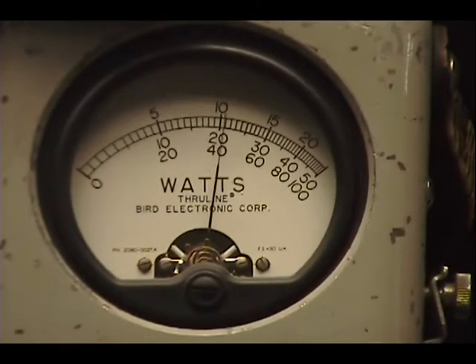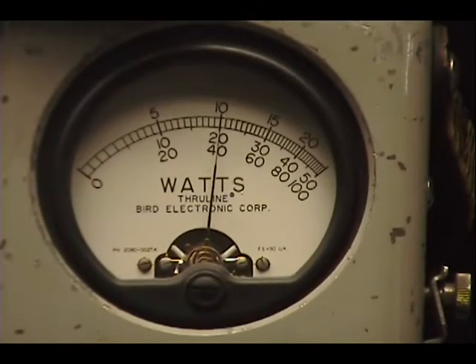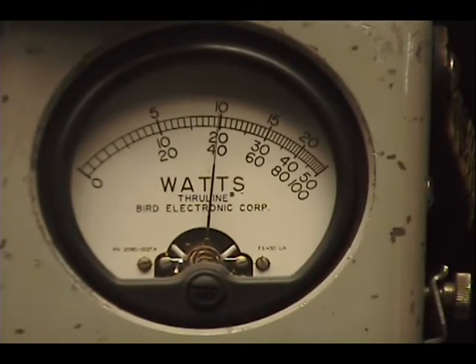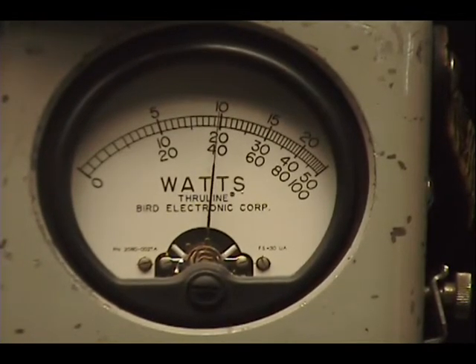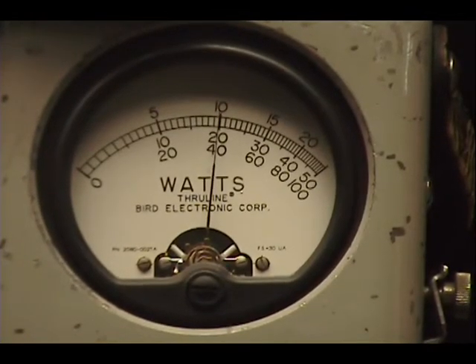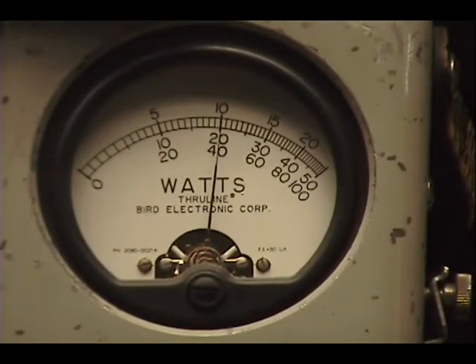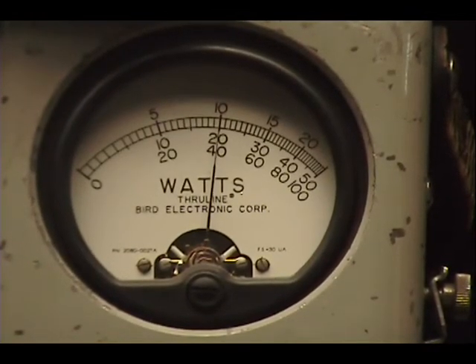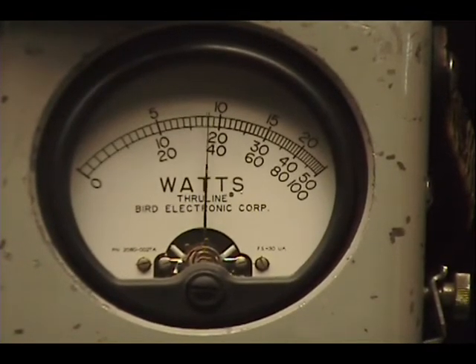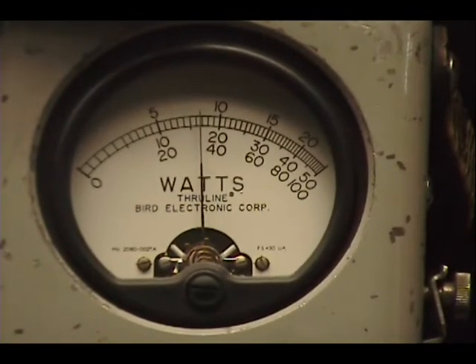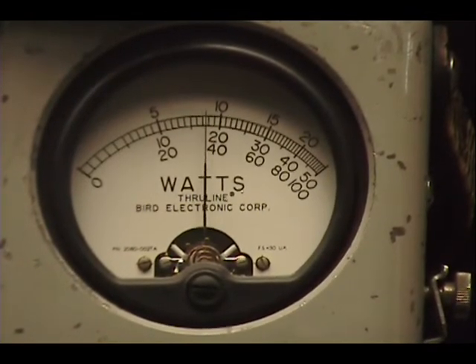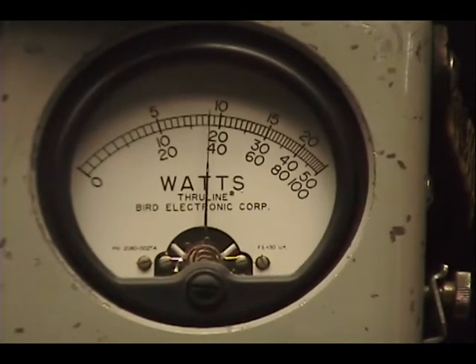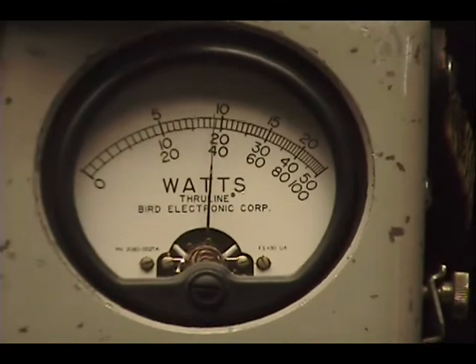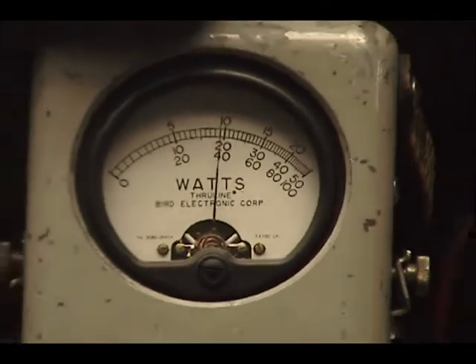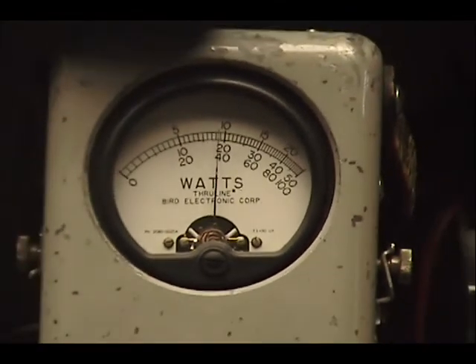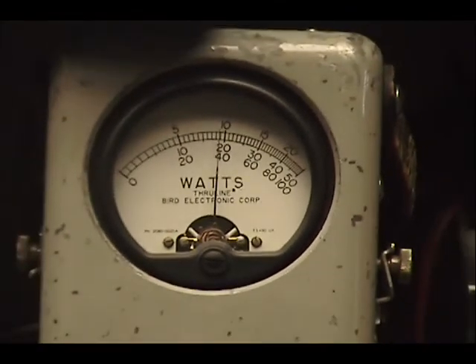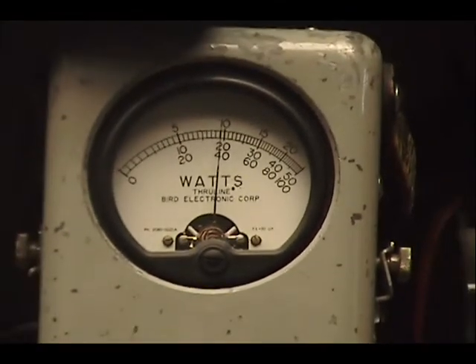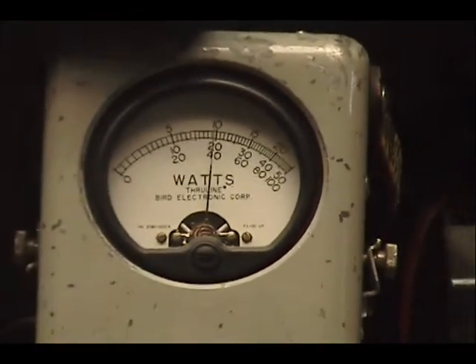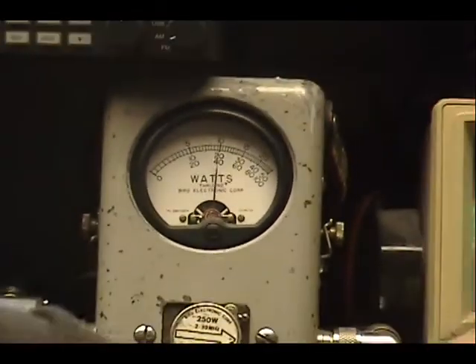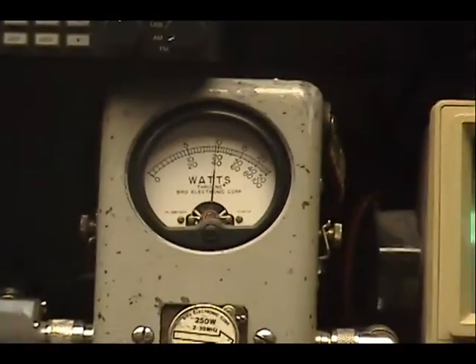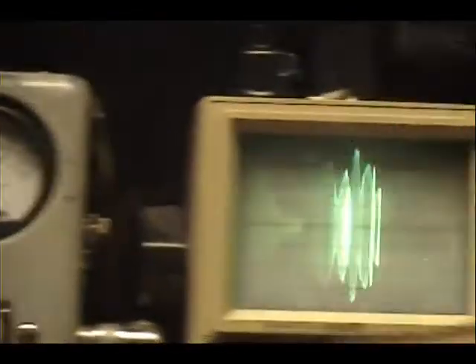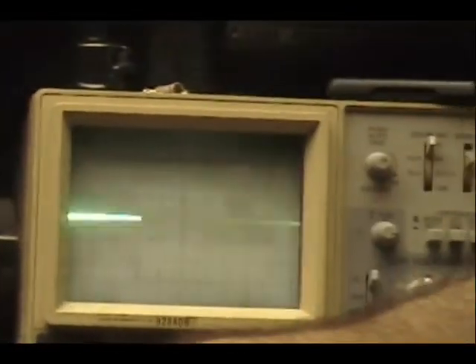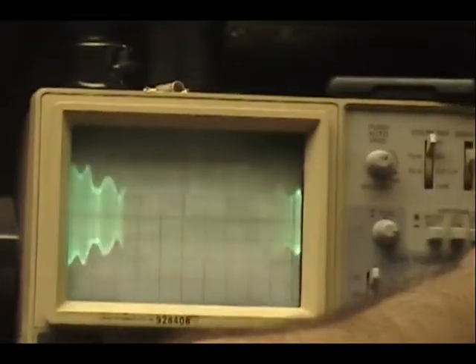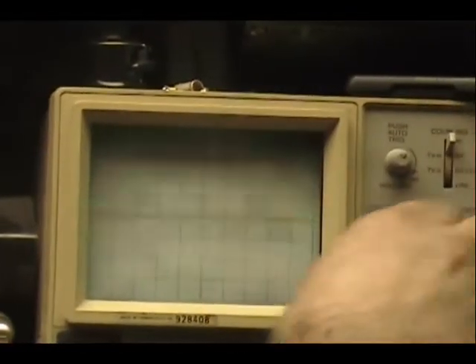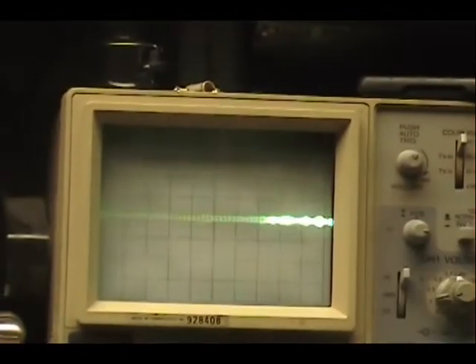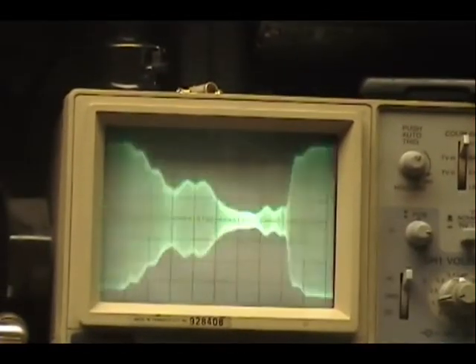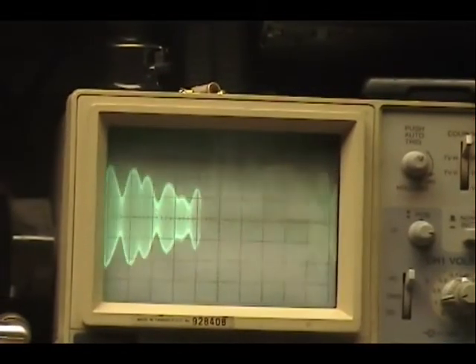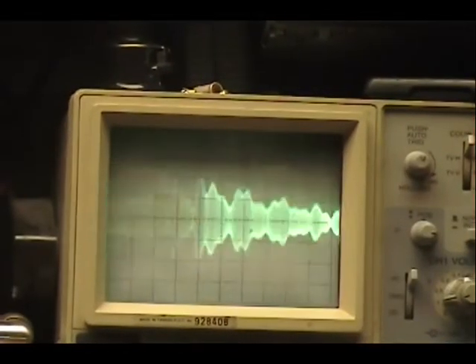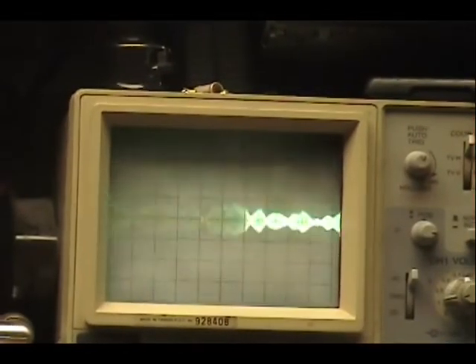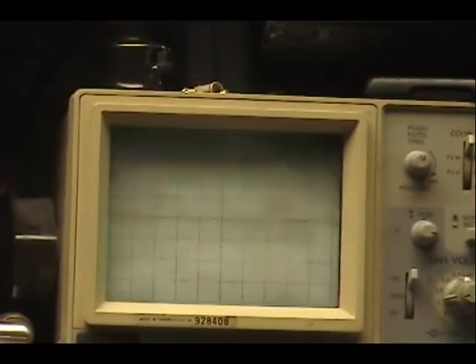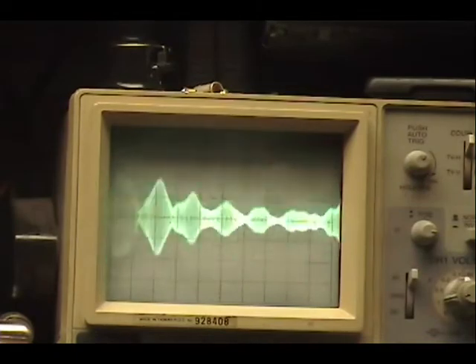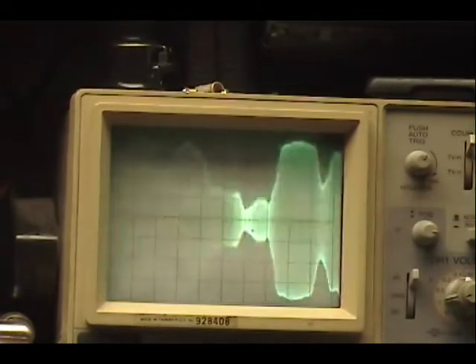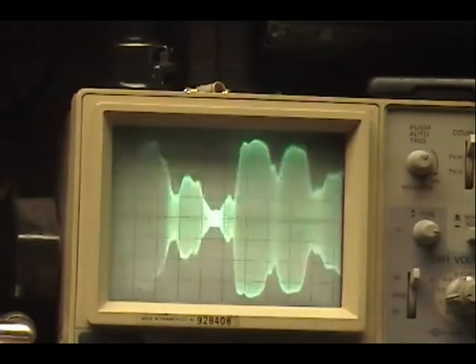Audio — one, two, three, four, five. Breaker, breaker. Audio, check, check, check. Audio — one, two, three, four, five. Audio.